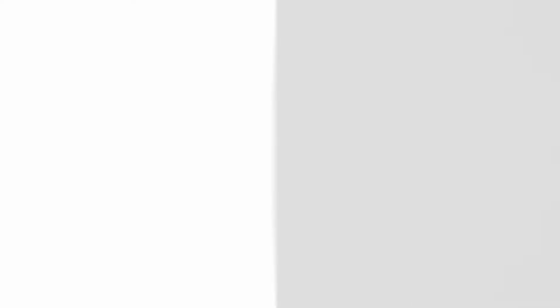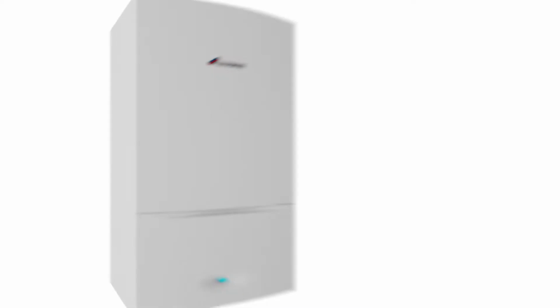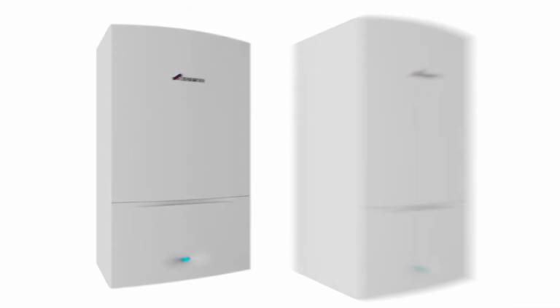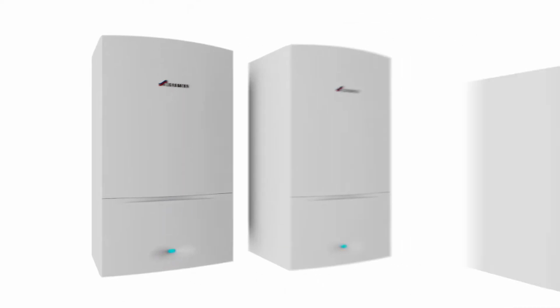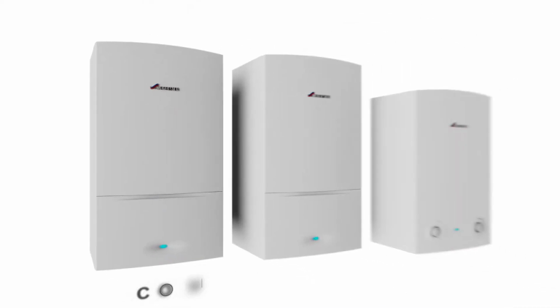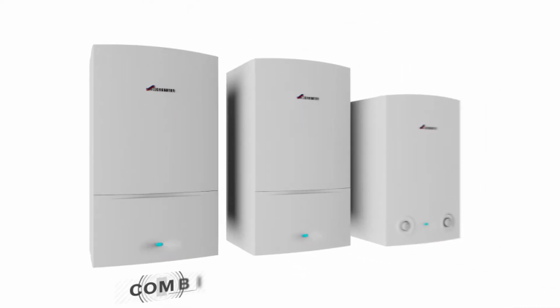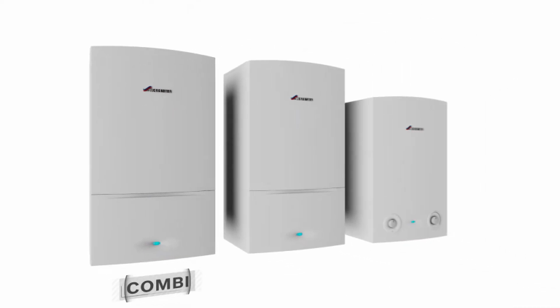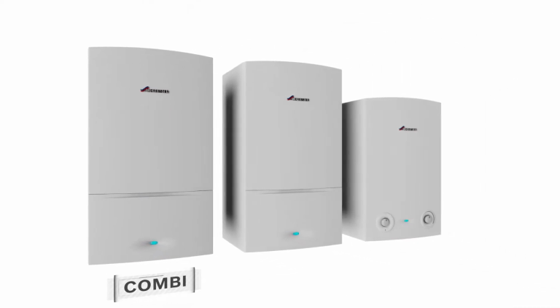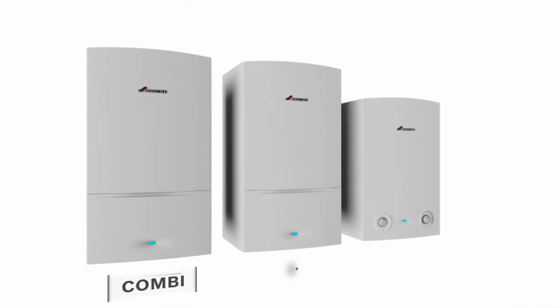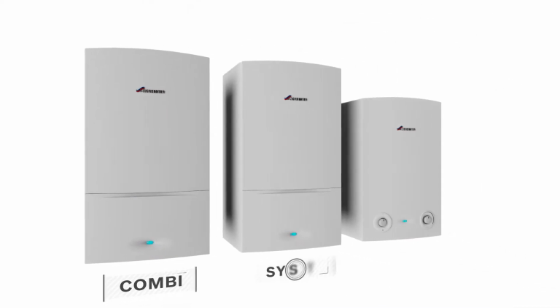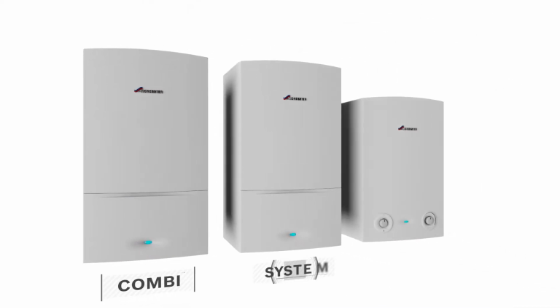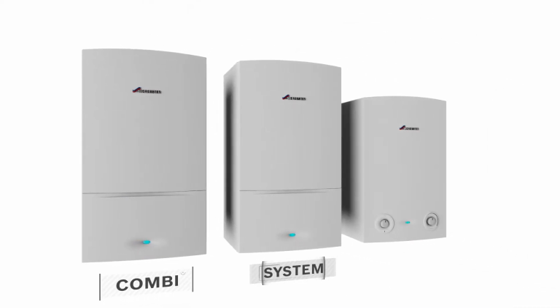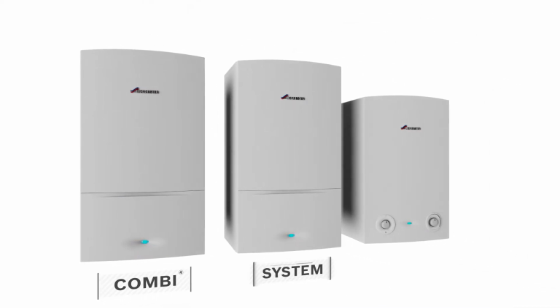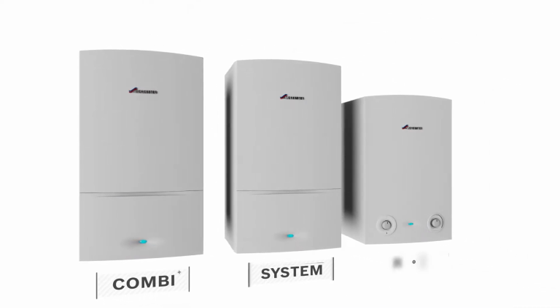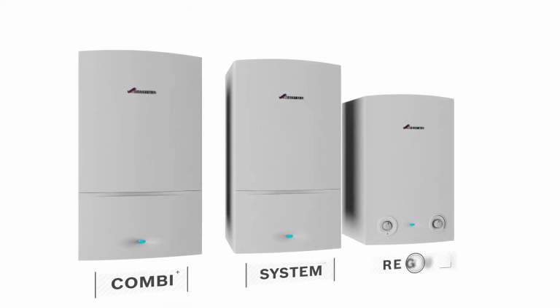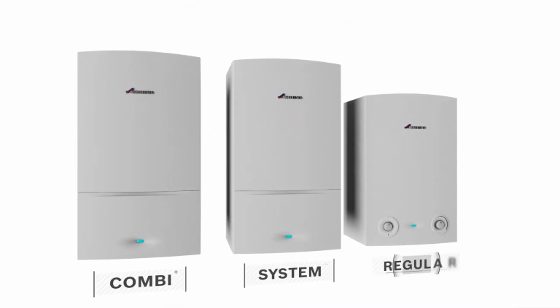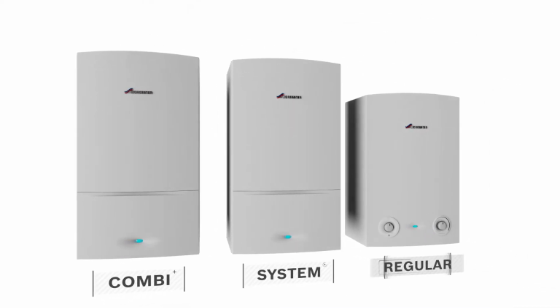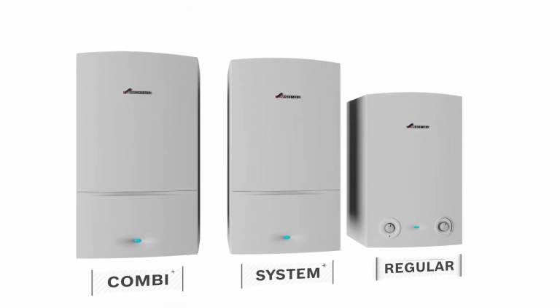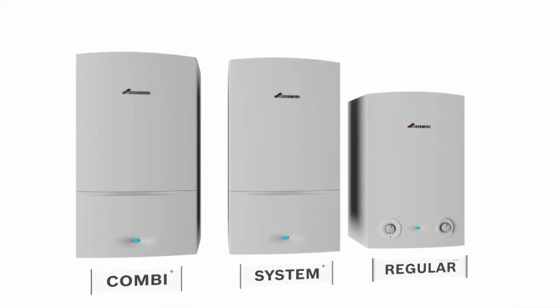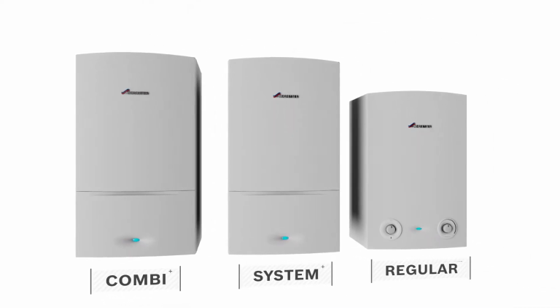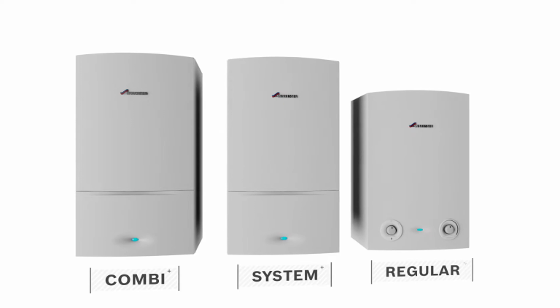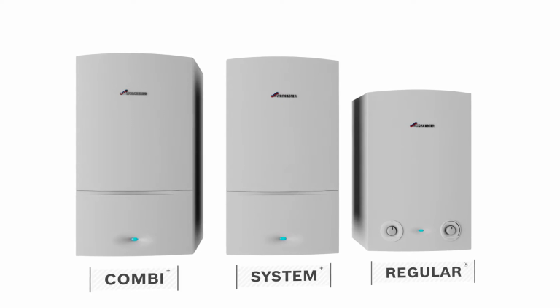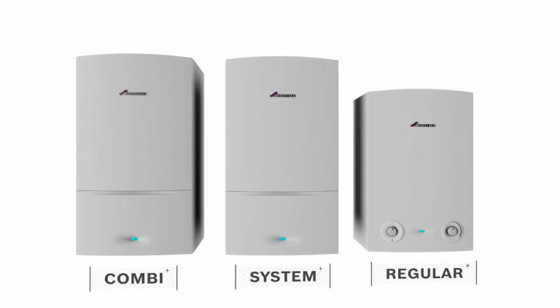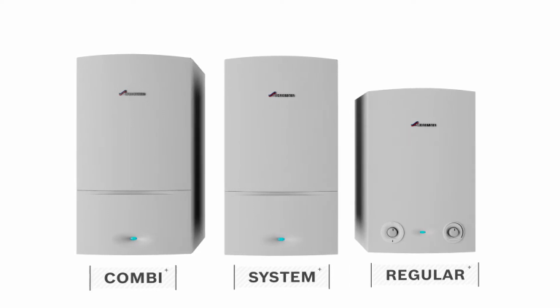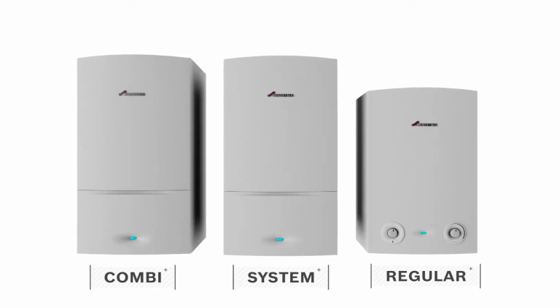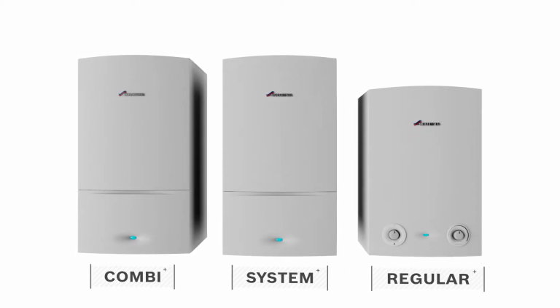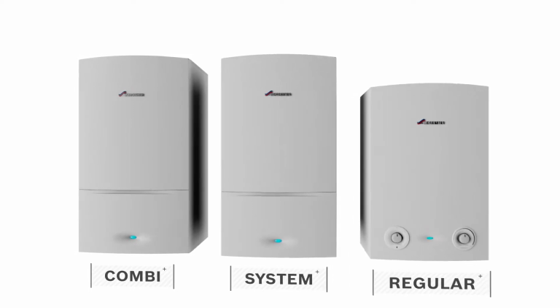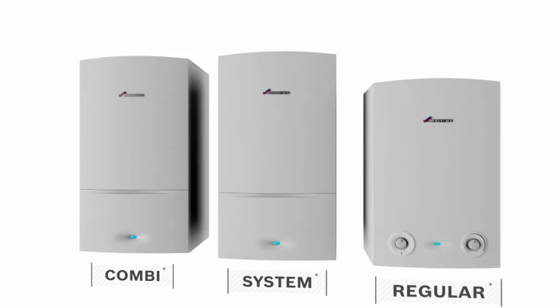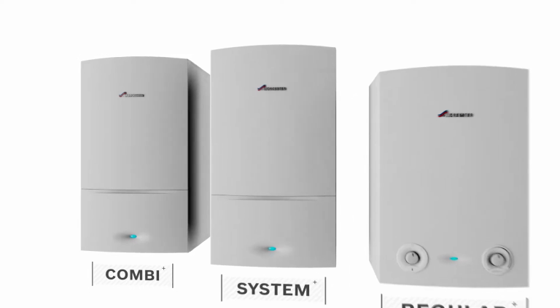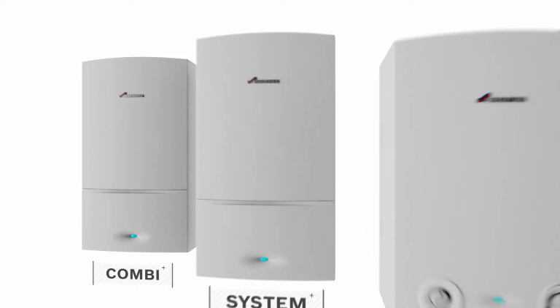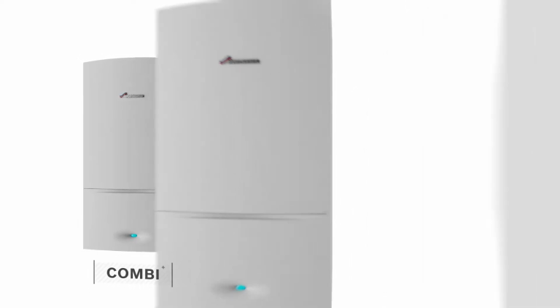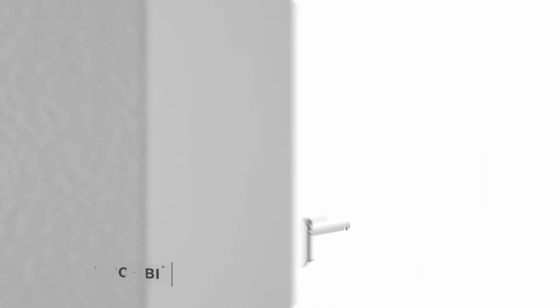There are three main types of boiler. When you know a little bit about each one, choosing the right boiler for your home and lifestyle is a lot less confusing.